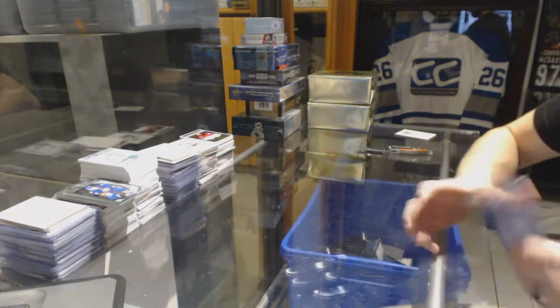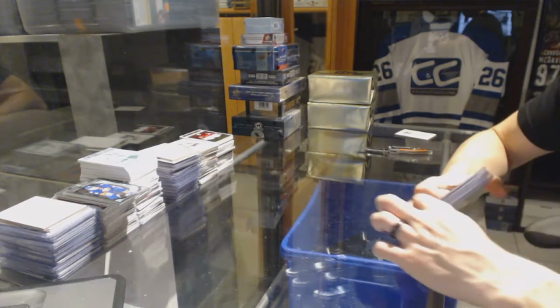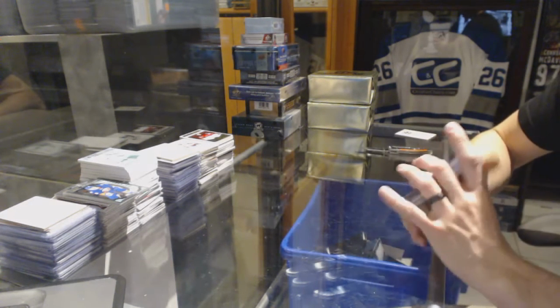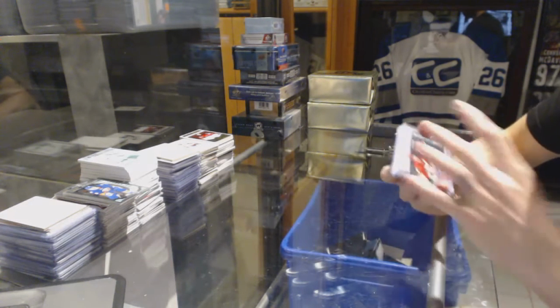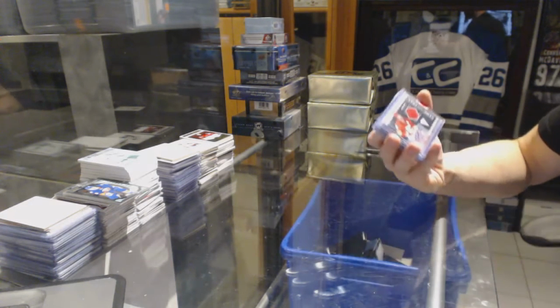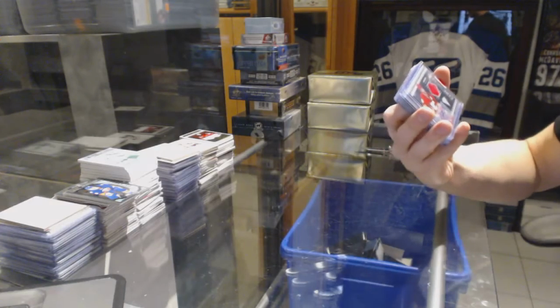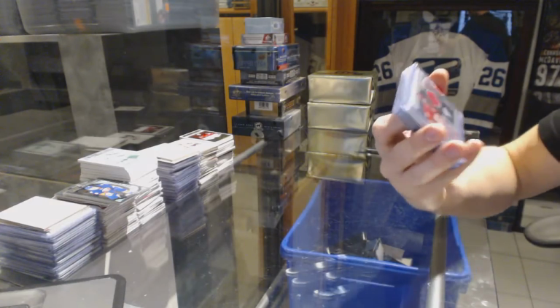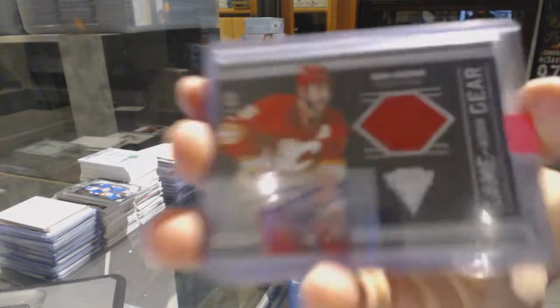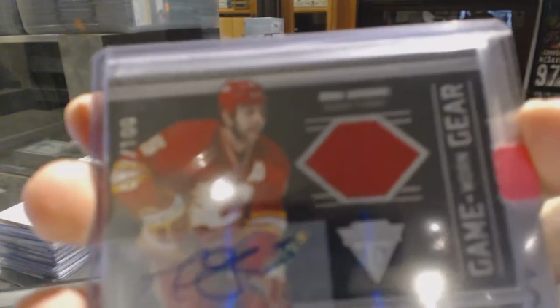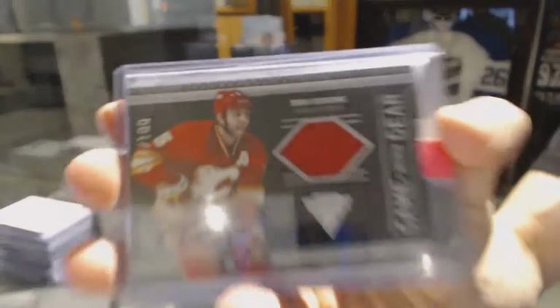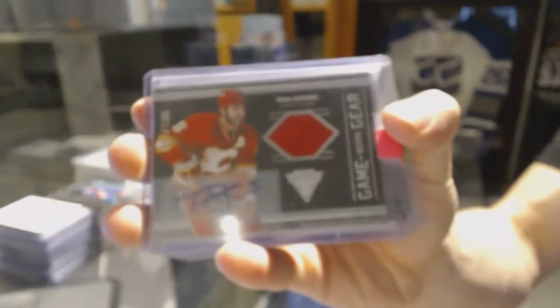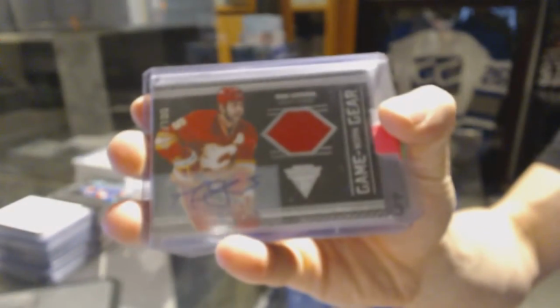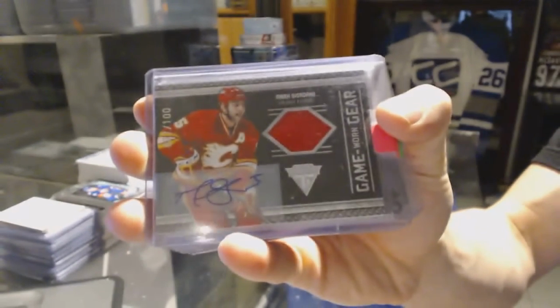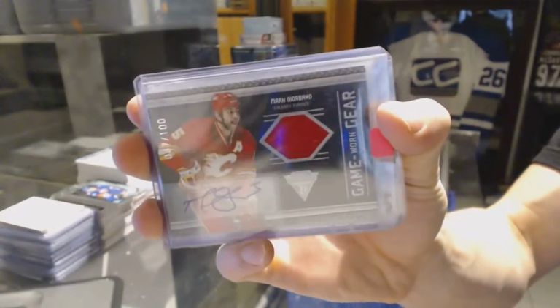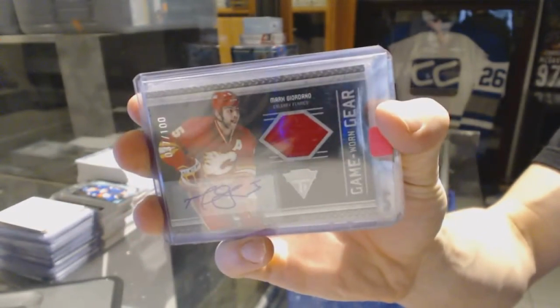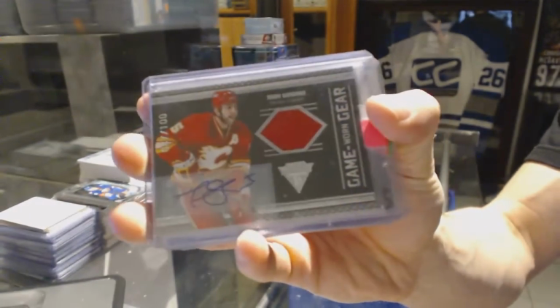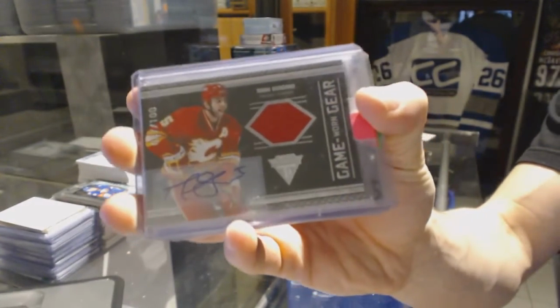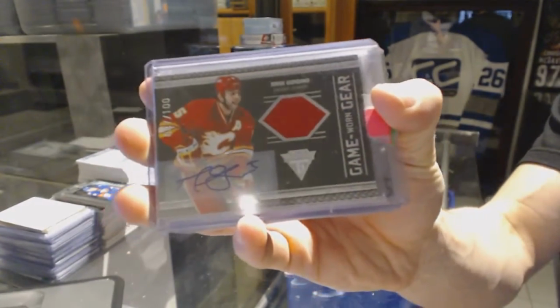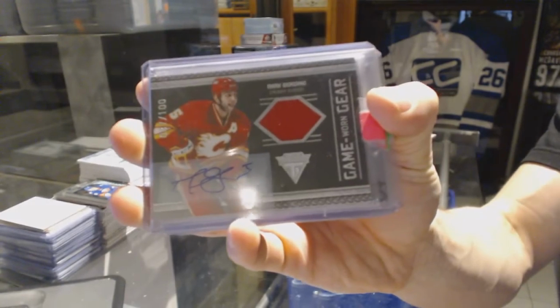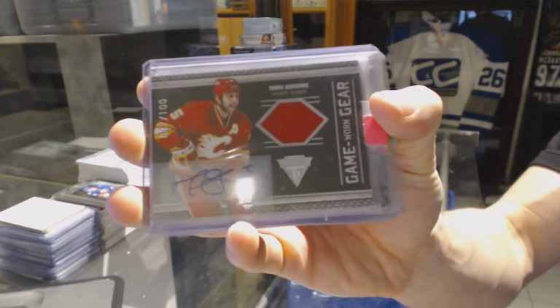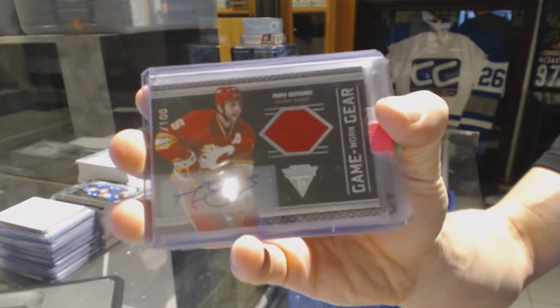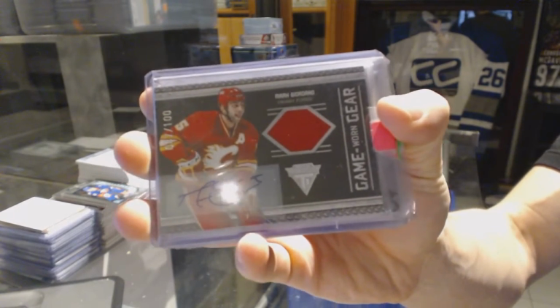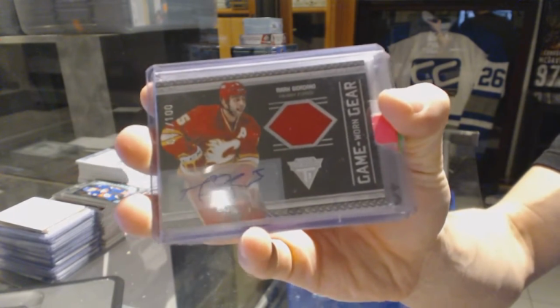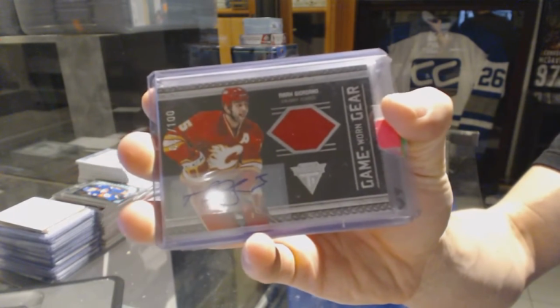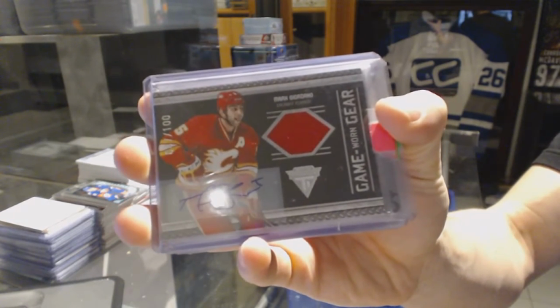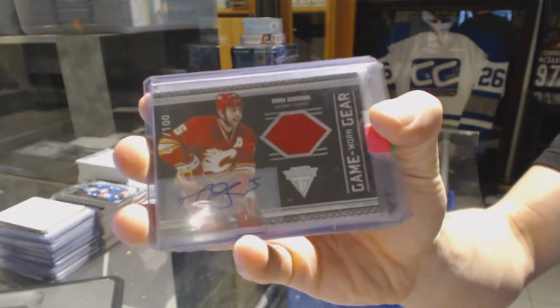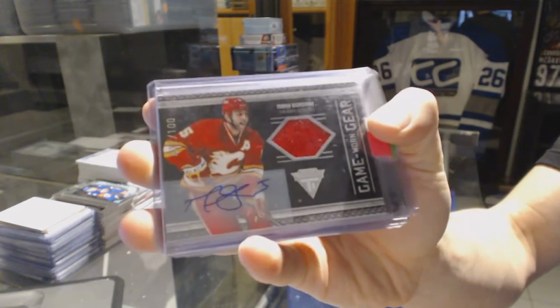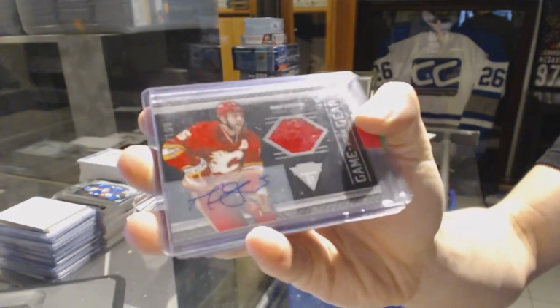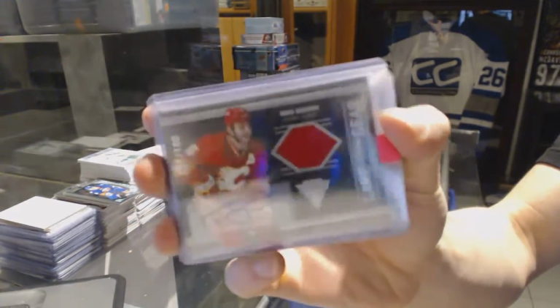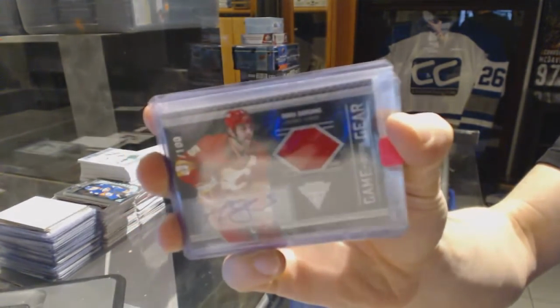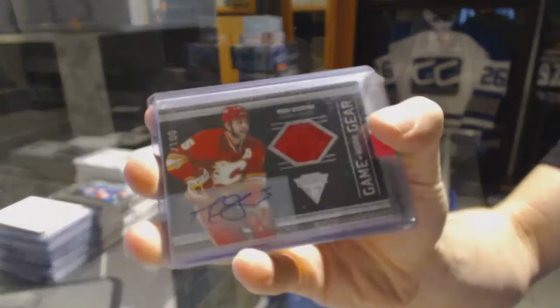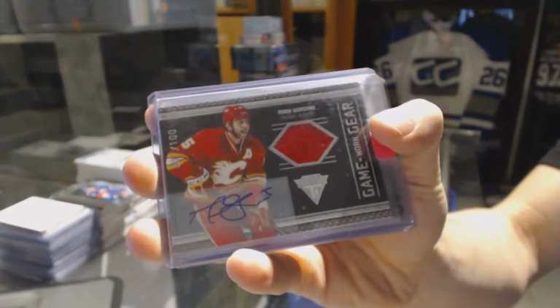We've got an 11-12 Titanium Game Gear jersey and autograph, numbered to 100 for the Calgary Flames — Mark Giordano.